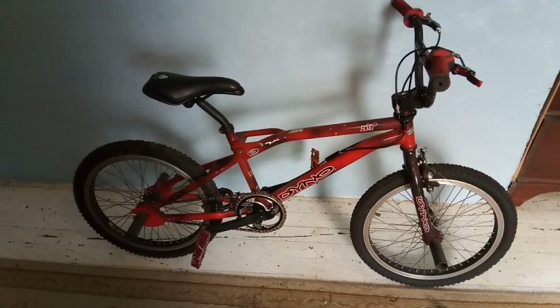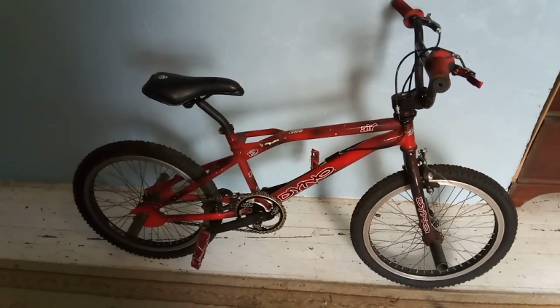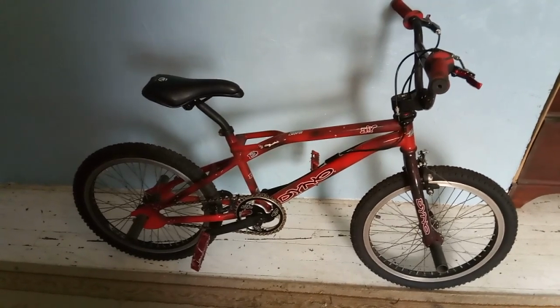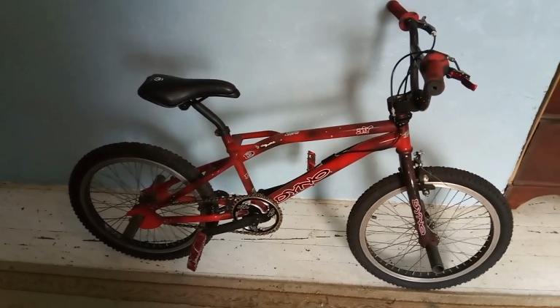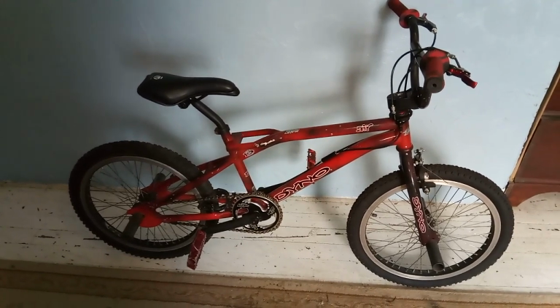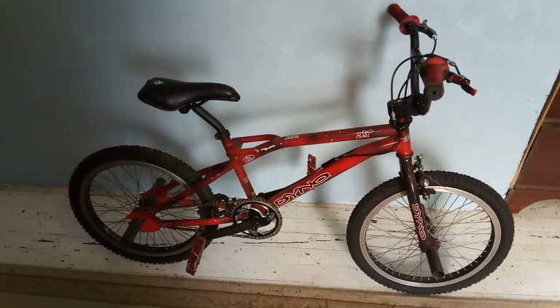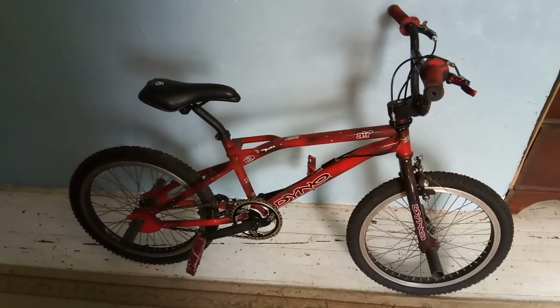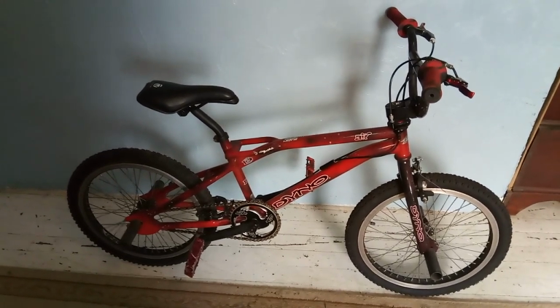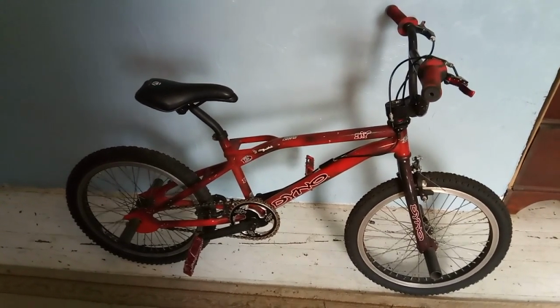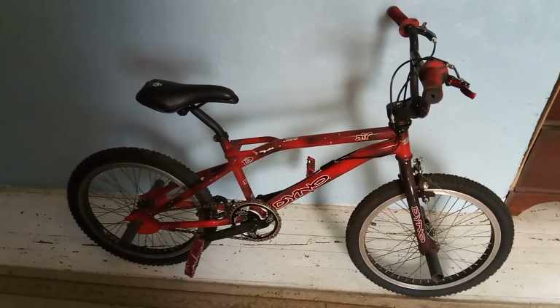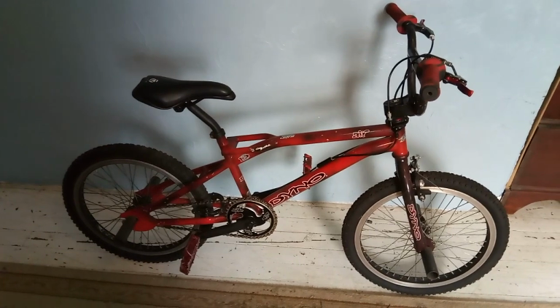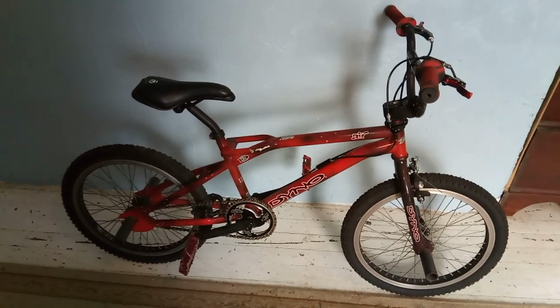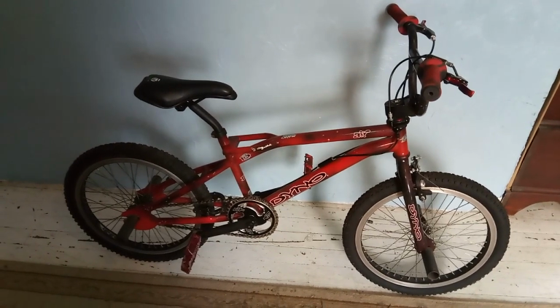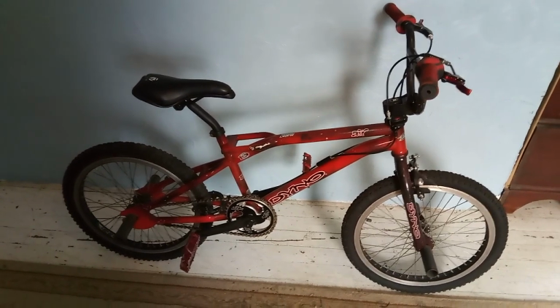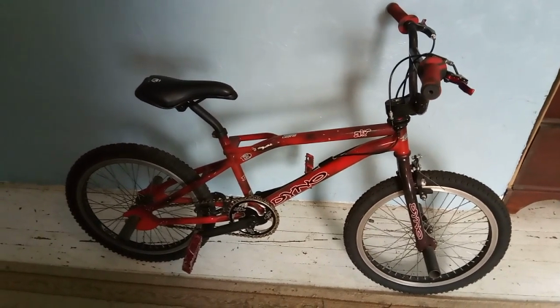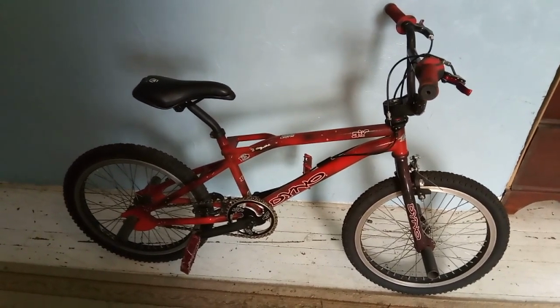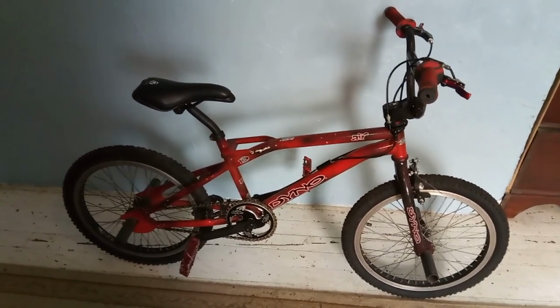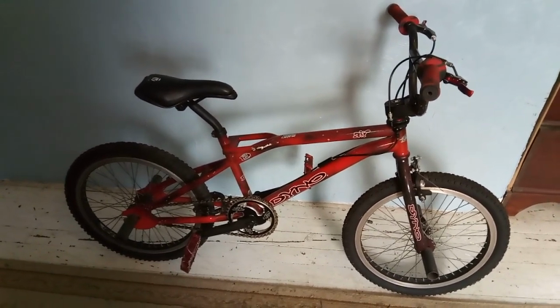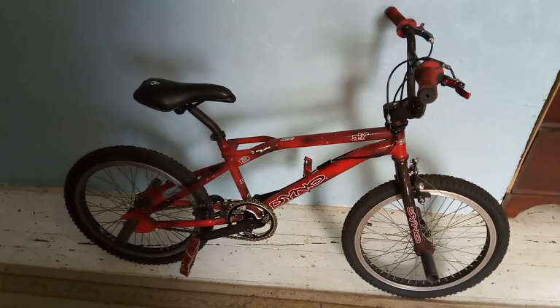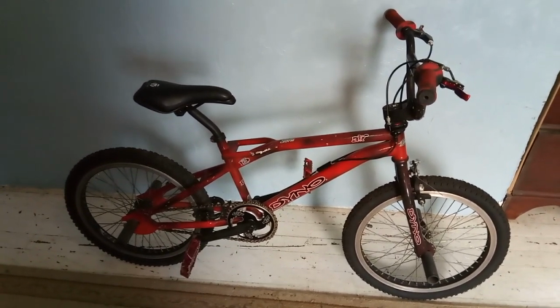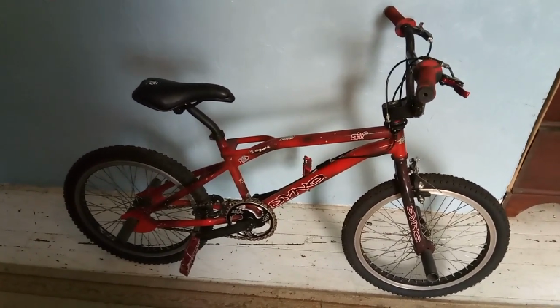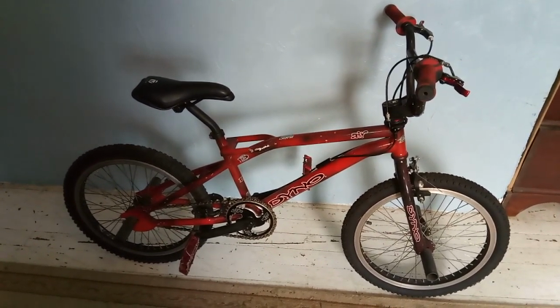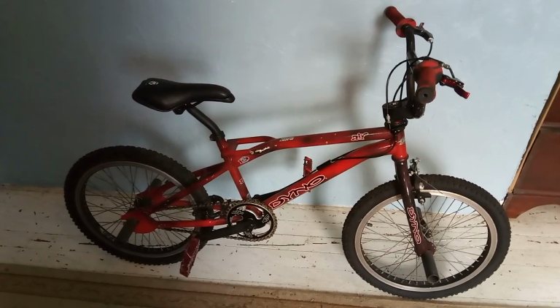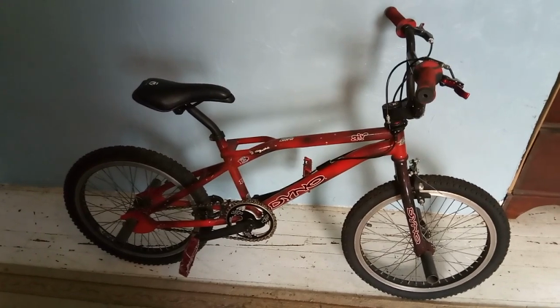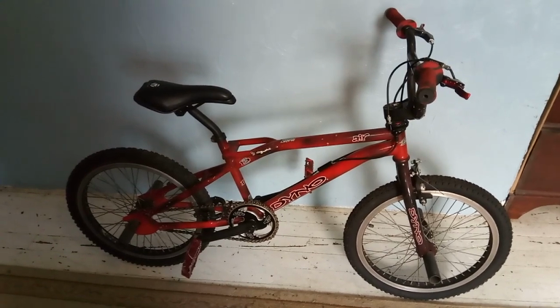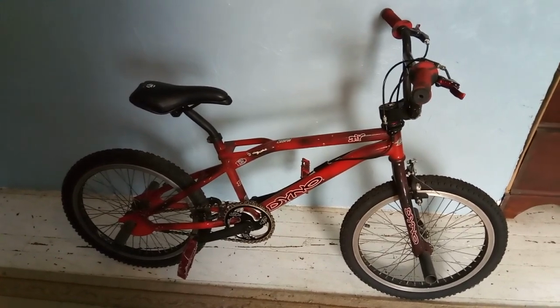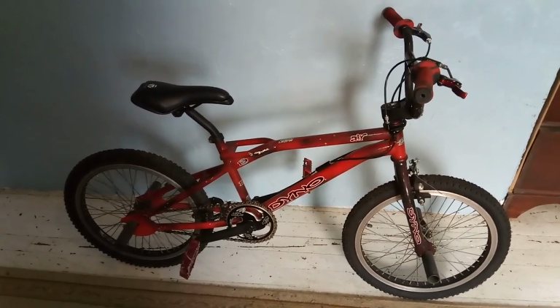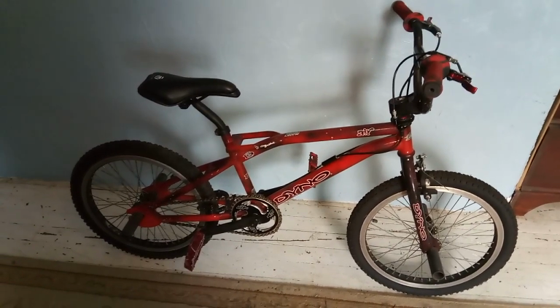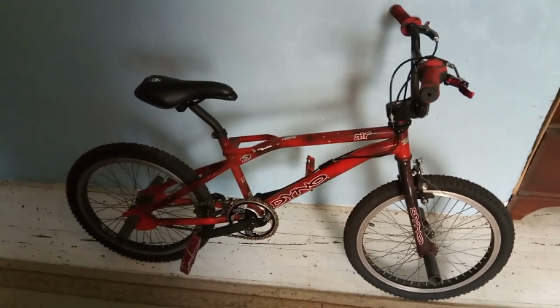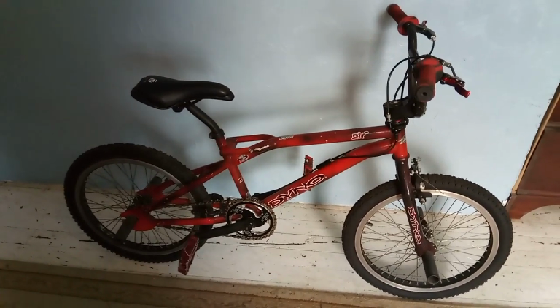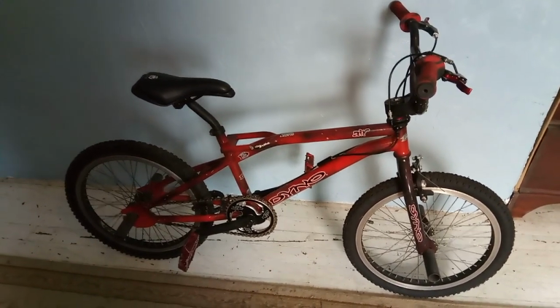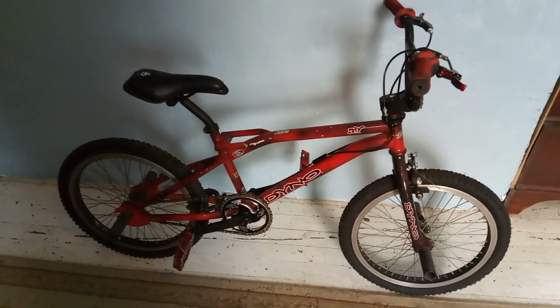J-Red Bikes here, bringing you guys my latest BMX trade deal. I got this late 90's Dyno Air for a vintage BMX seat. It's mostly GT and Dyno parts, except for the wheels, tires, and seat. I'm going to give you guys an overview of the bike.